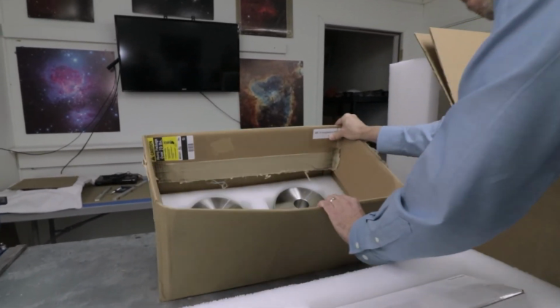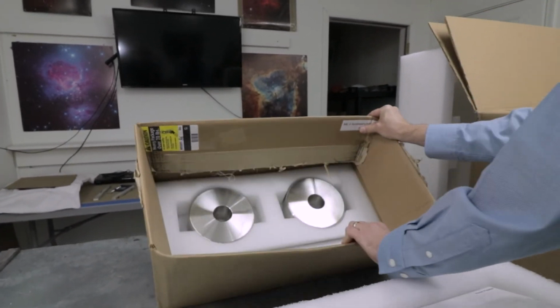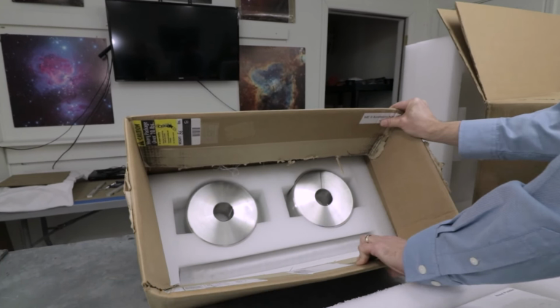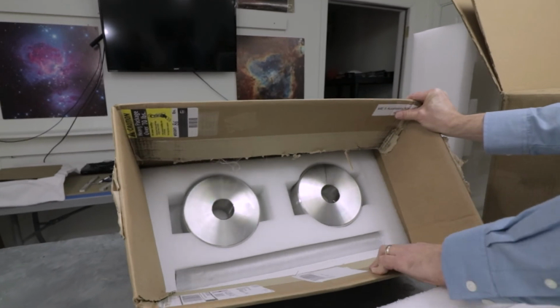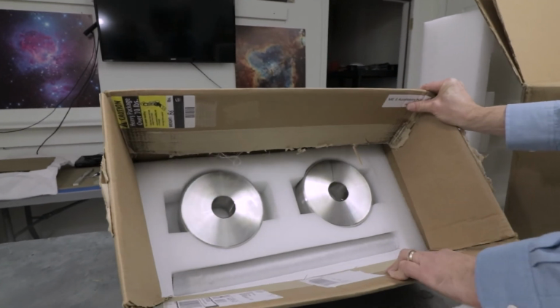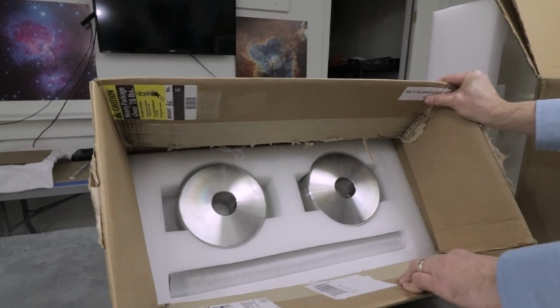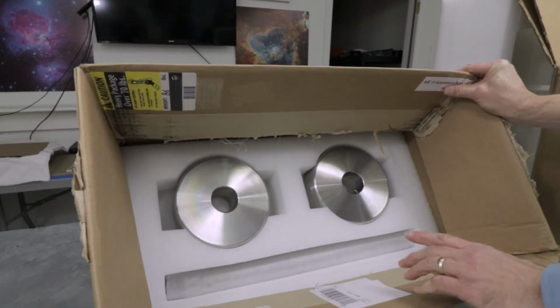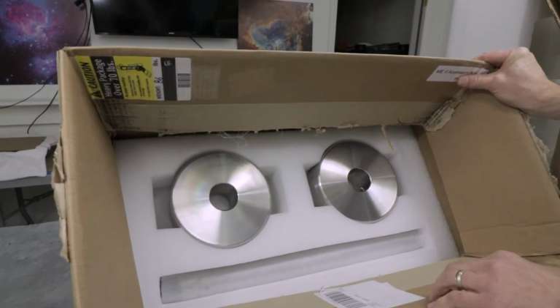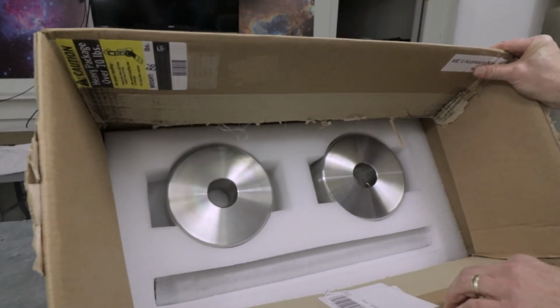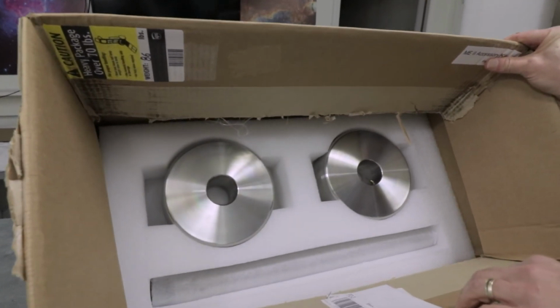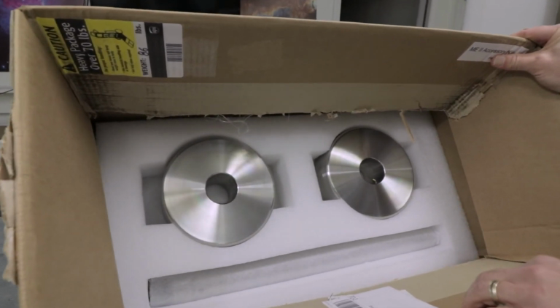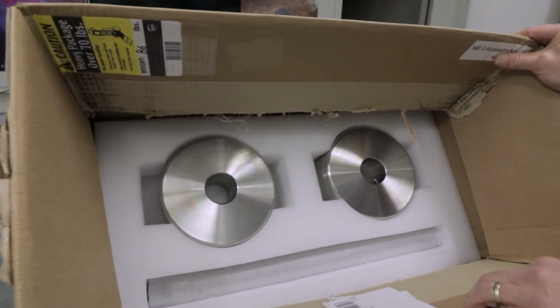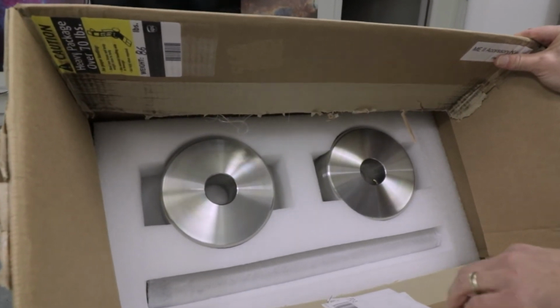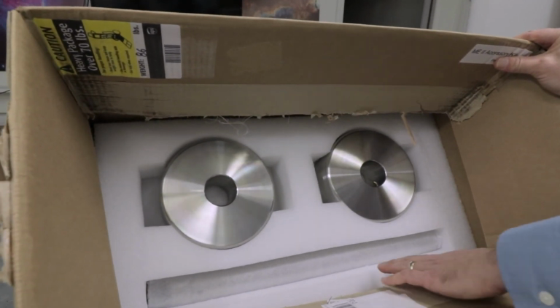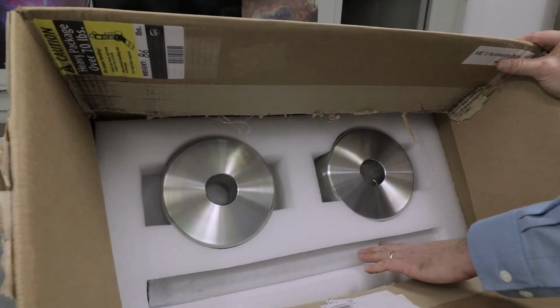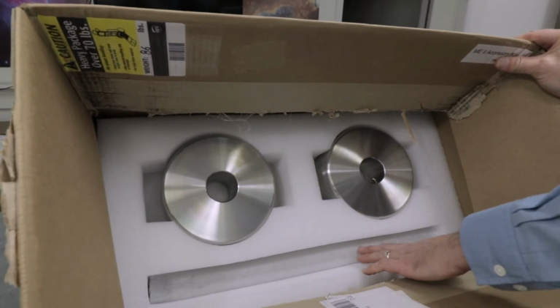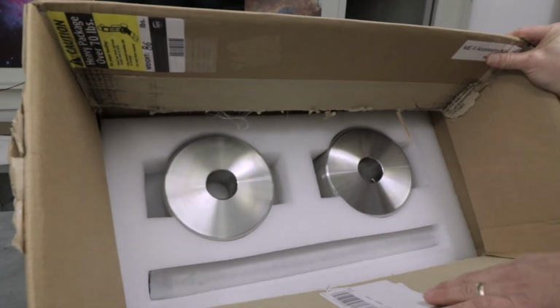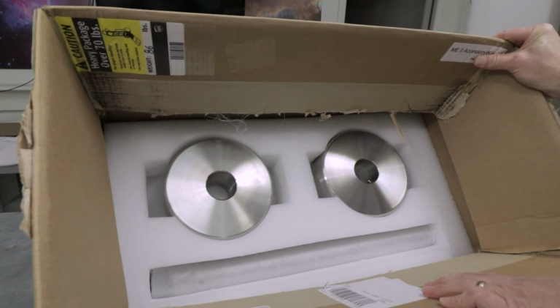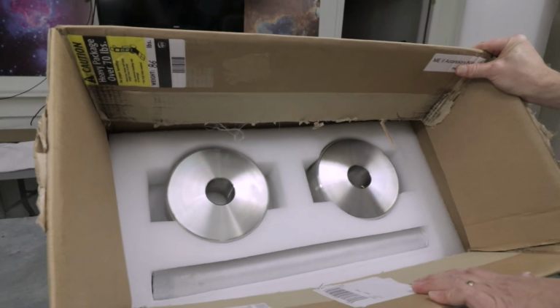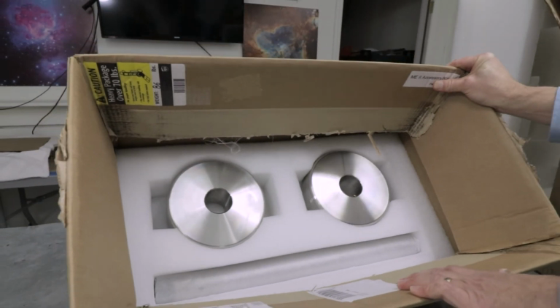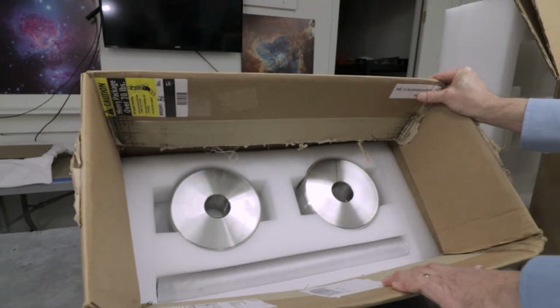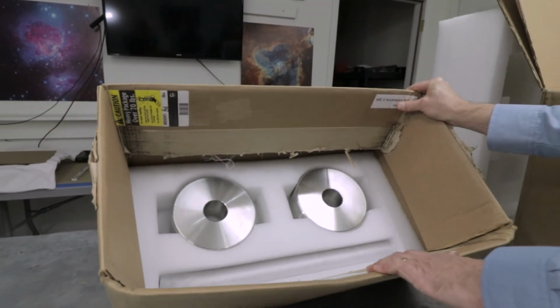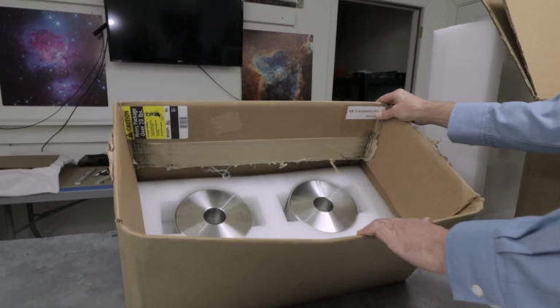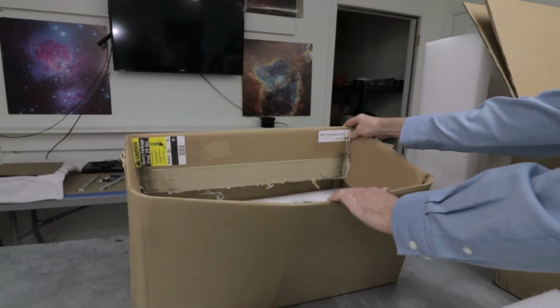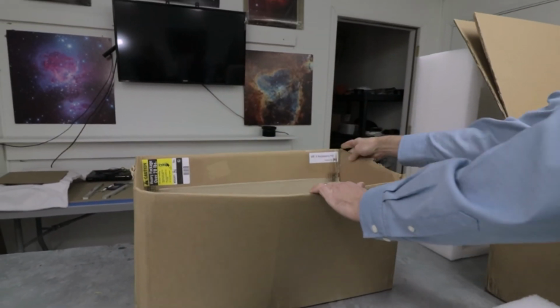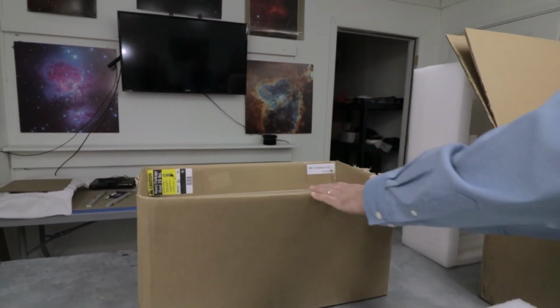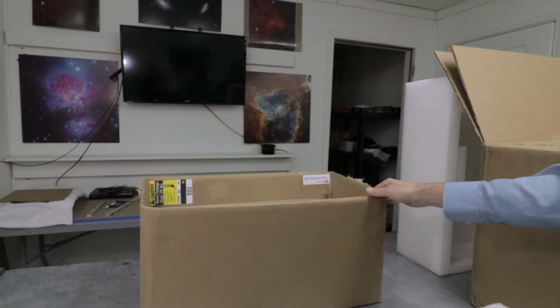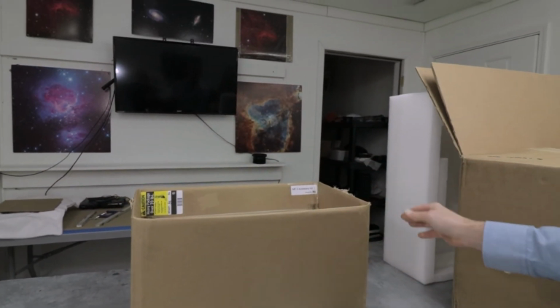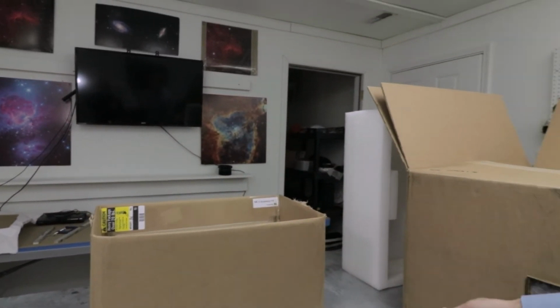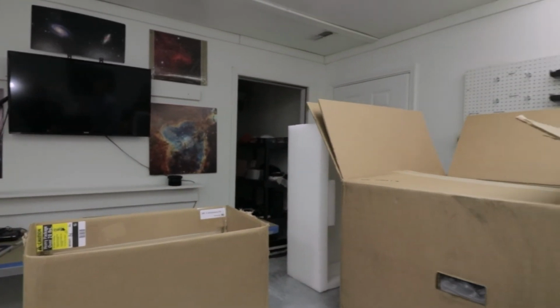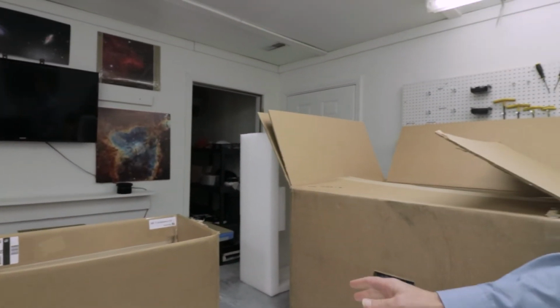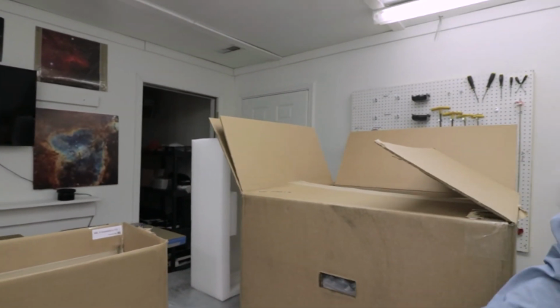Also in the accessory box are two 40-pound stainless steel counterweights and the counterweight shaft, all nicely secured in custom form-fitting foam. Ships very well.